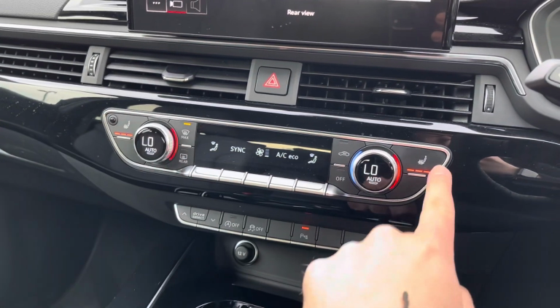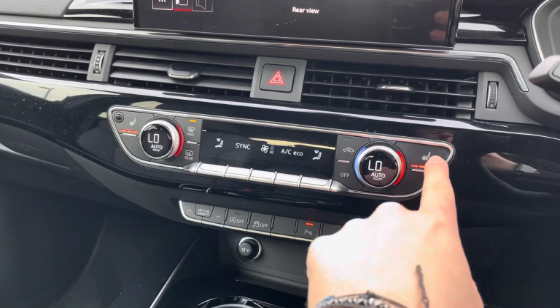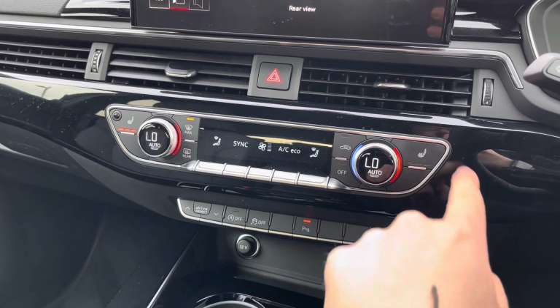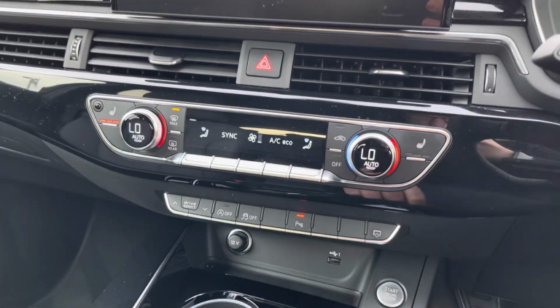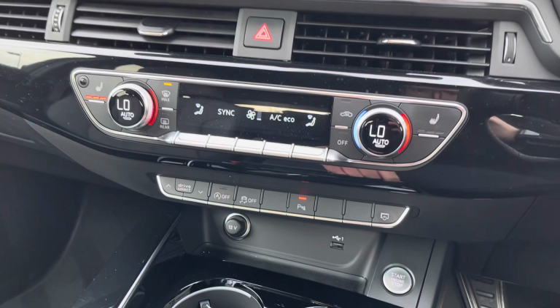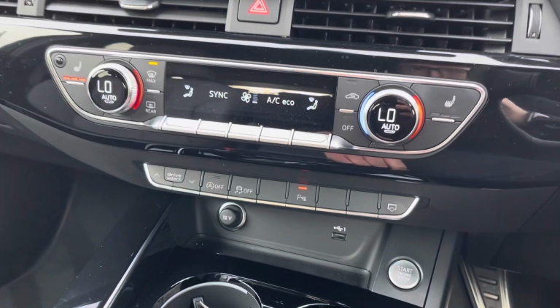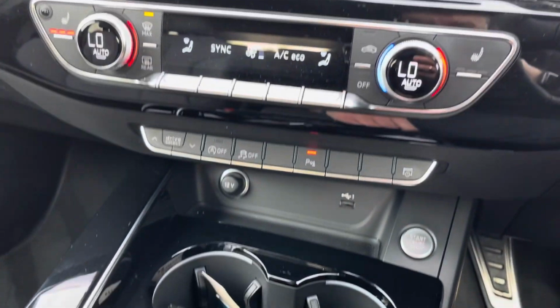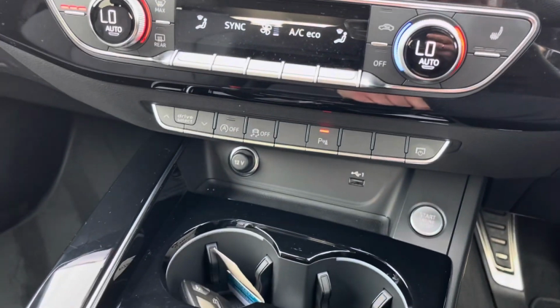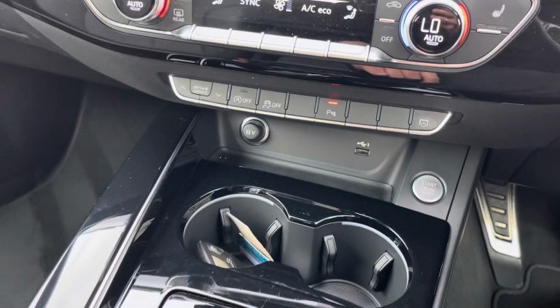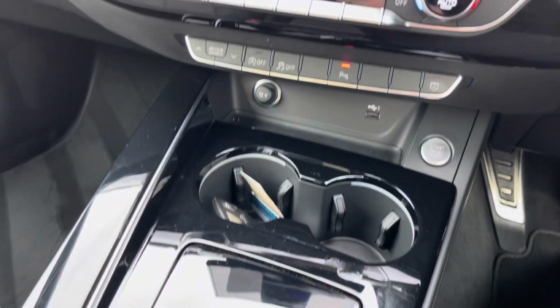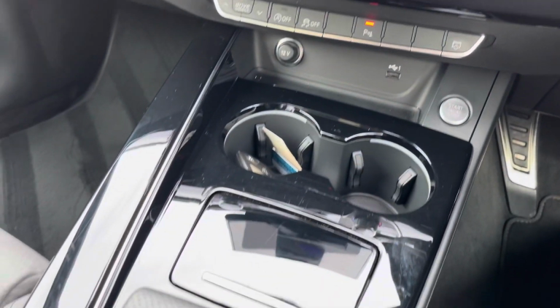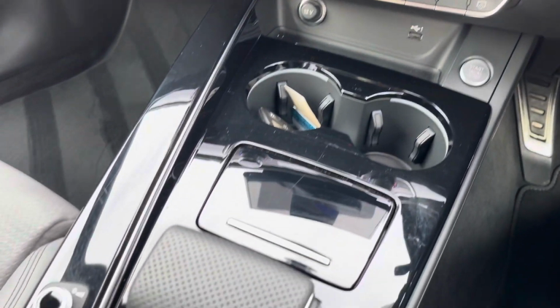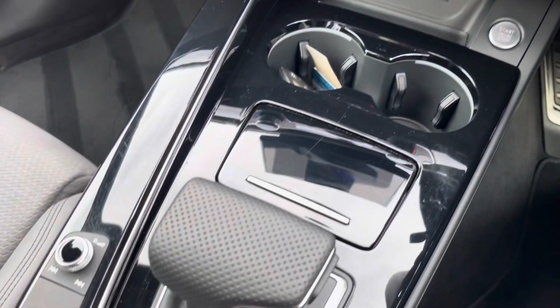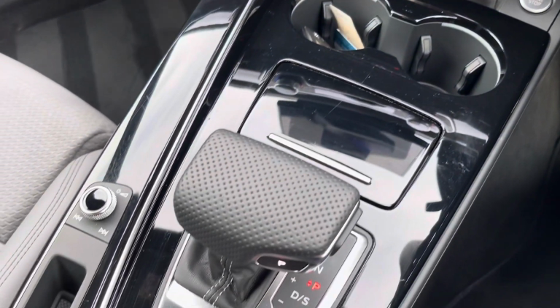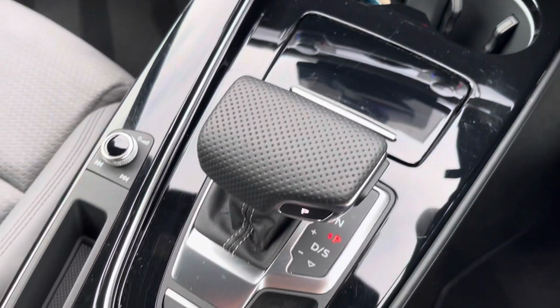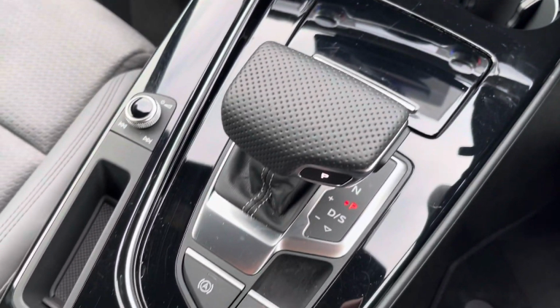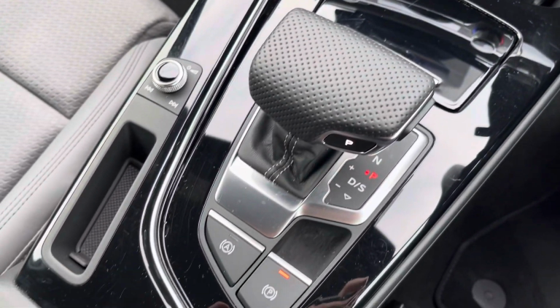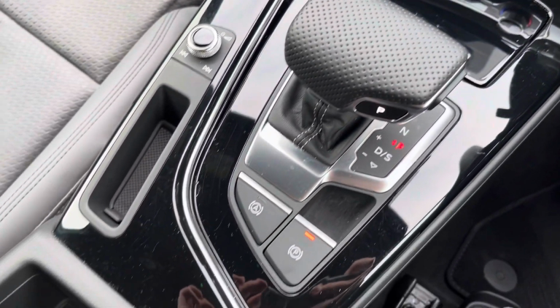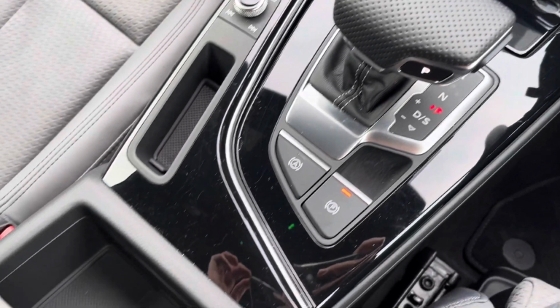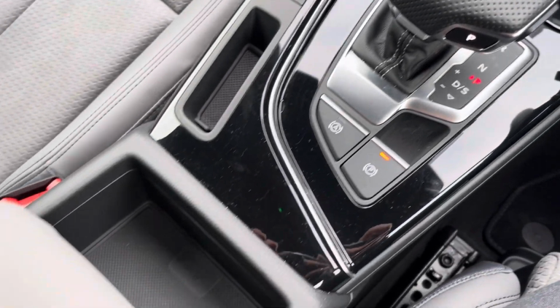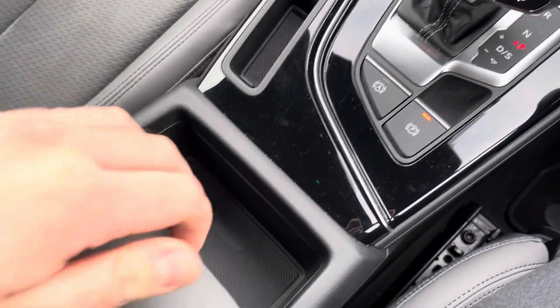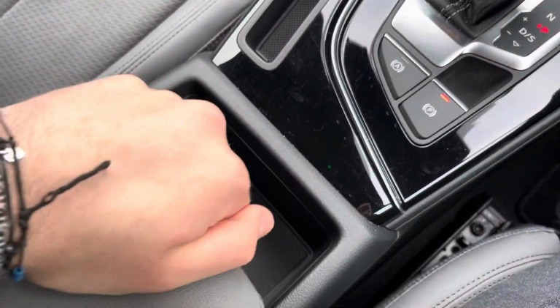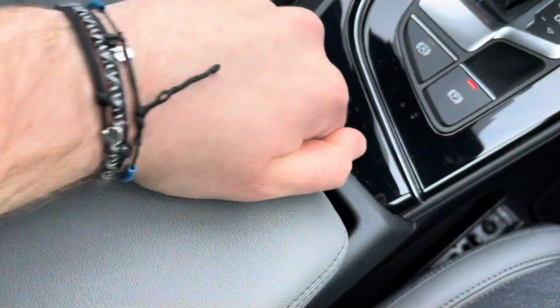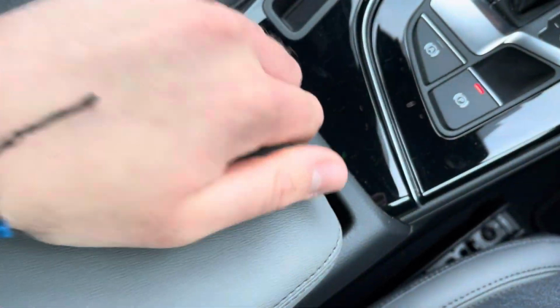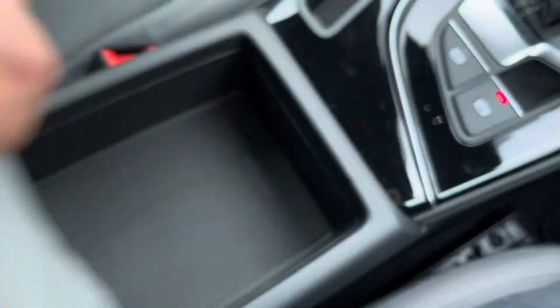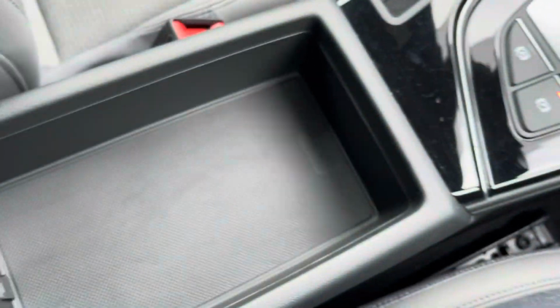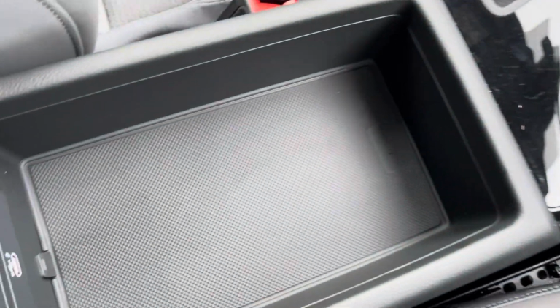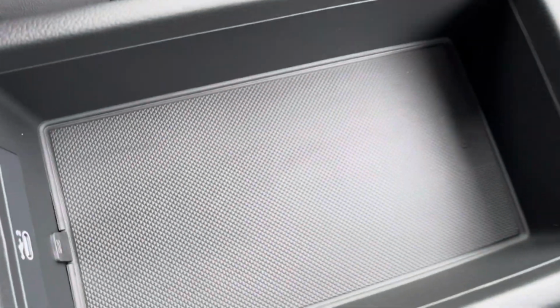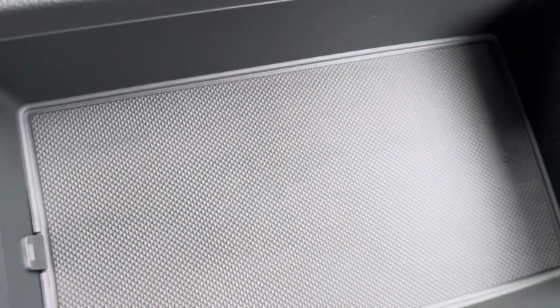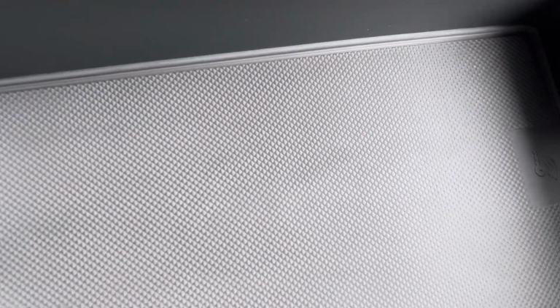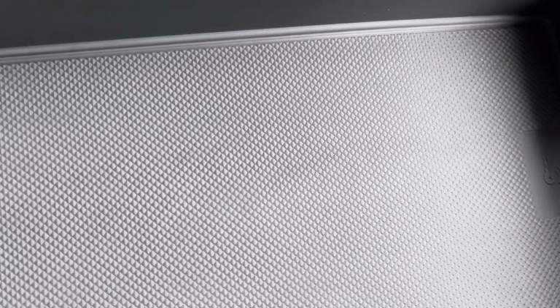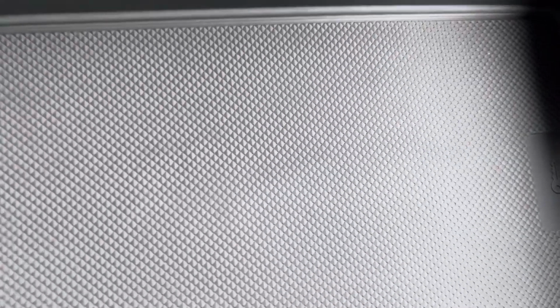Both seats are also heated for your extra comfort on those cold winter mornings. Dual cupholders as well as the leather-perforated gear selector also hold an electronic handbrake and a manually adjustable armrest with under-armrest storage.